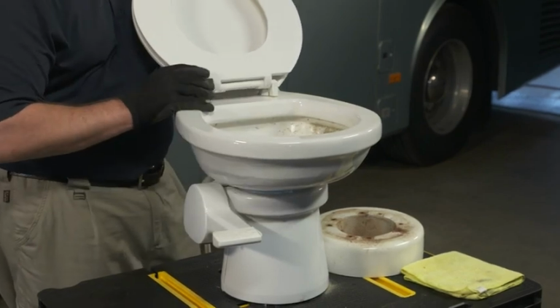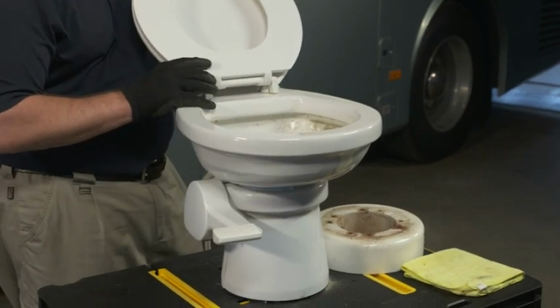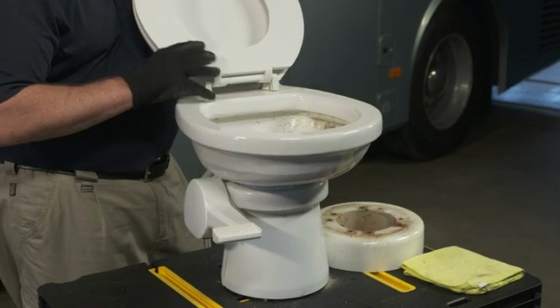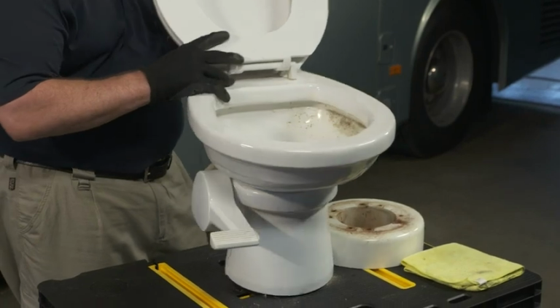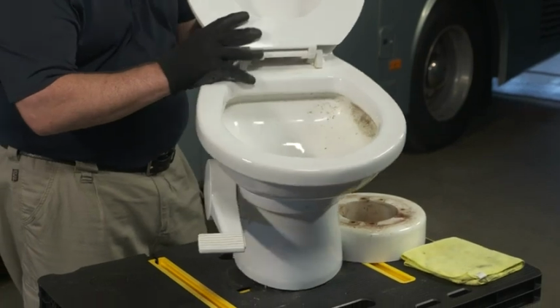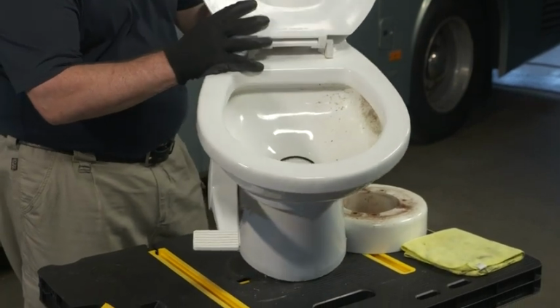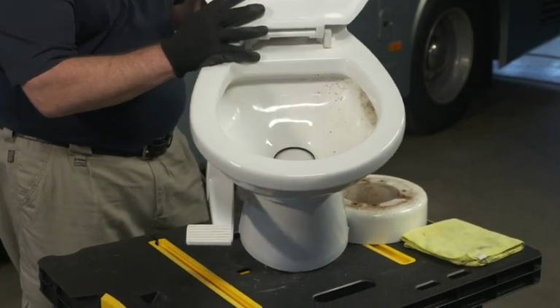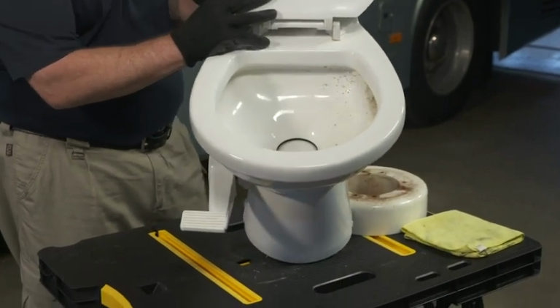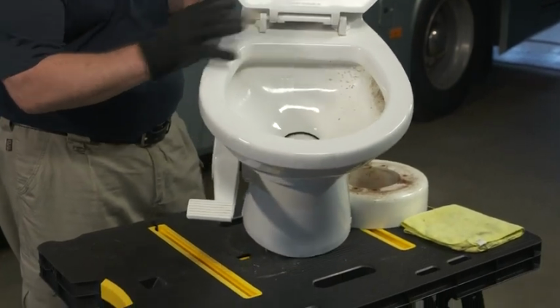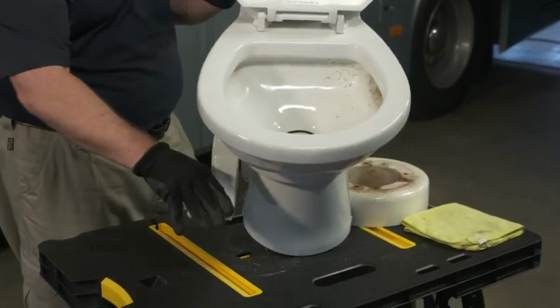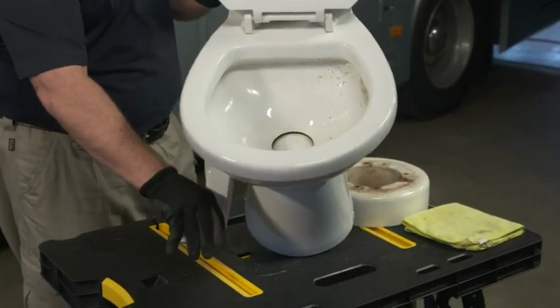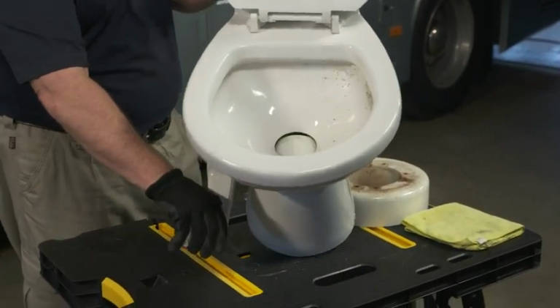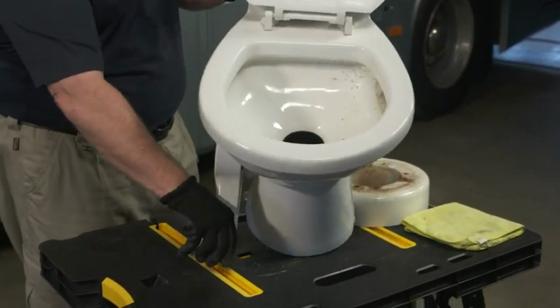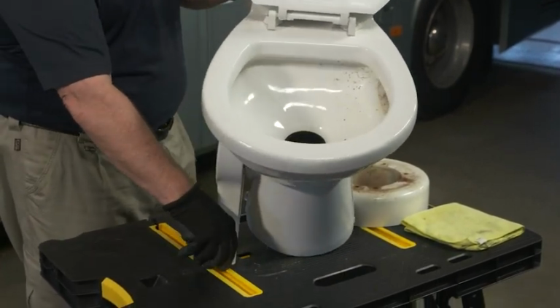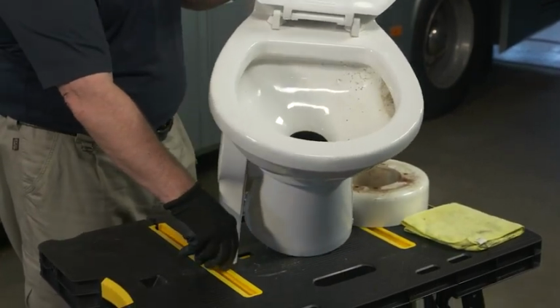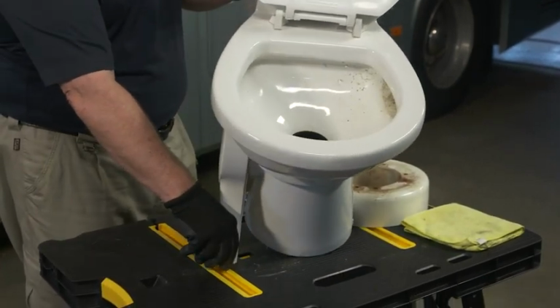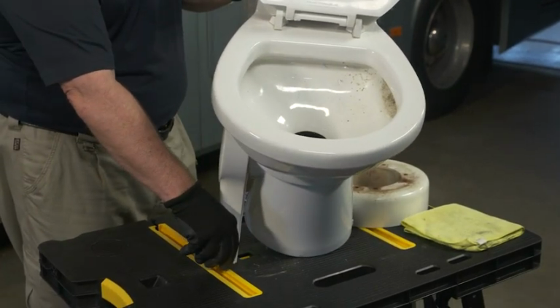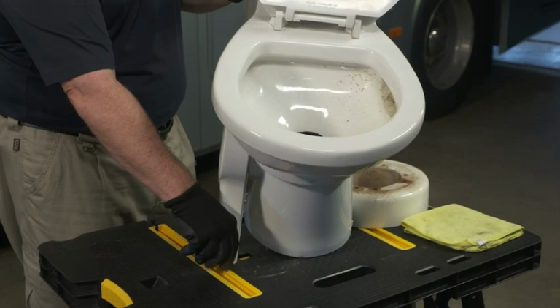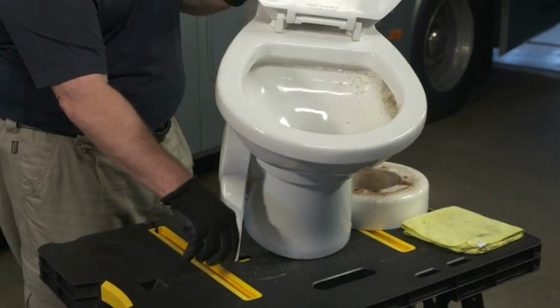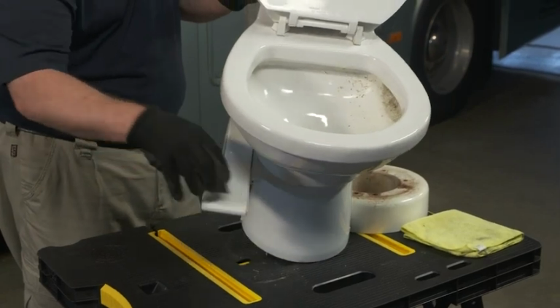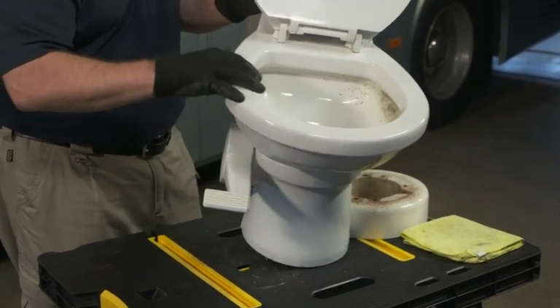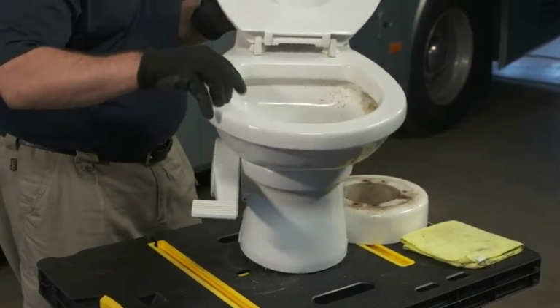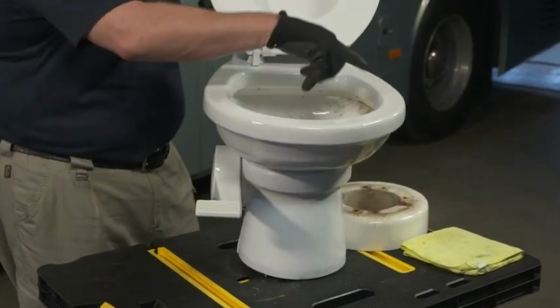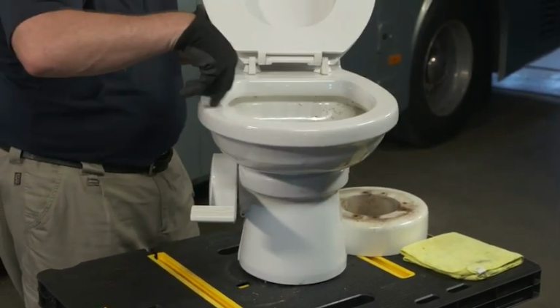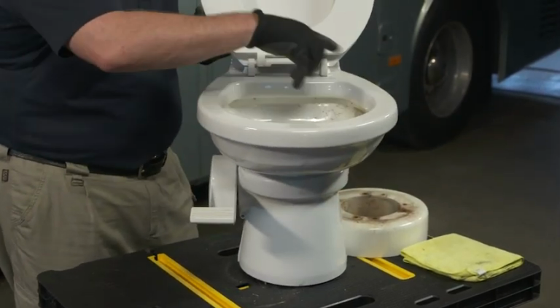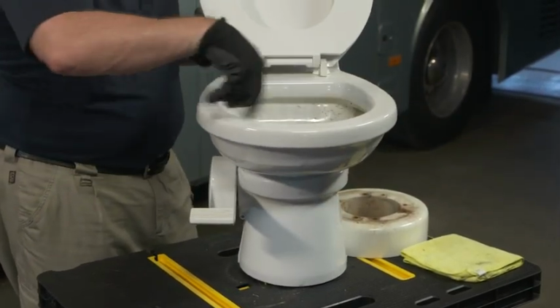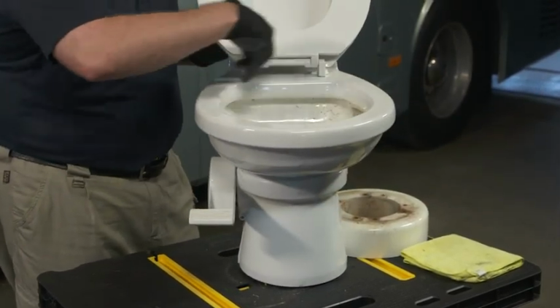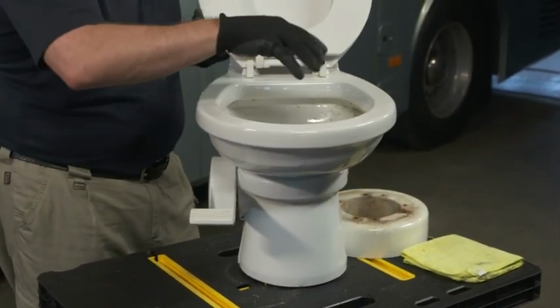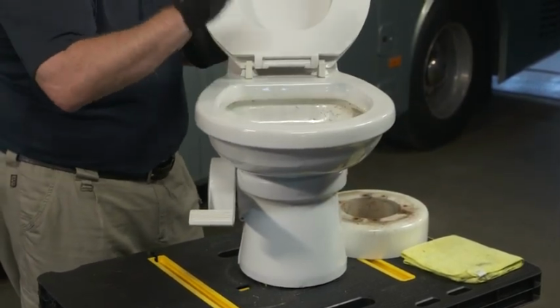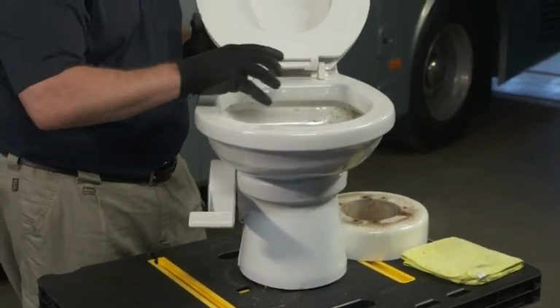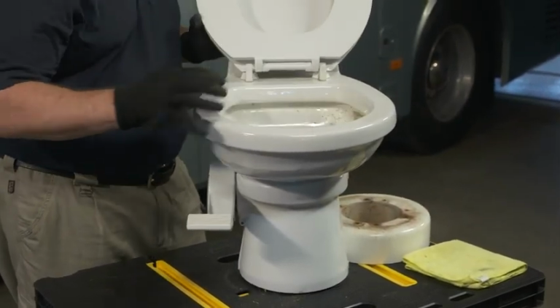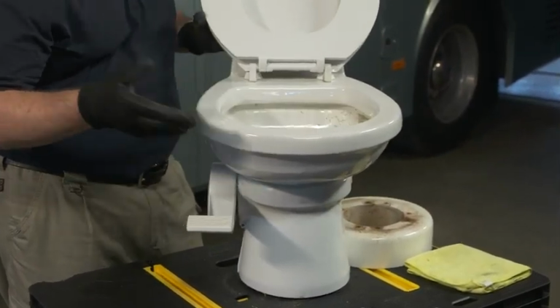Then when I go to flush it, I simply pull the lever down and it's going to open that flap, and typically you'll have some water running in here that'll help clean that out.